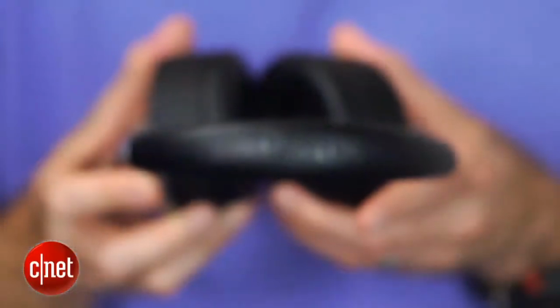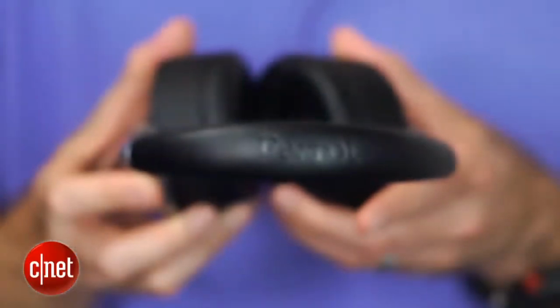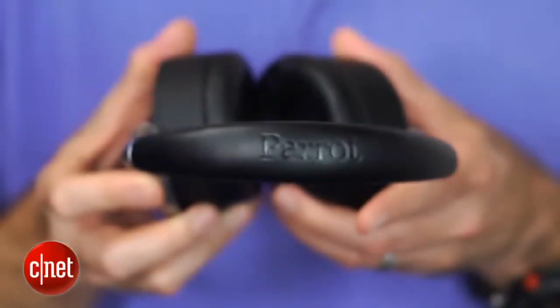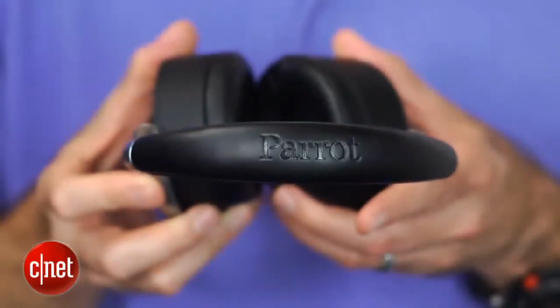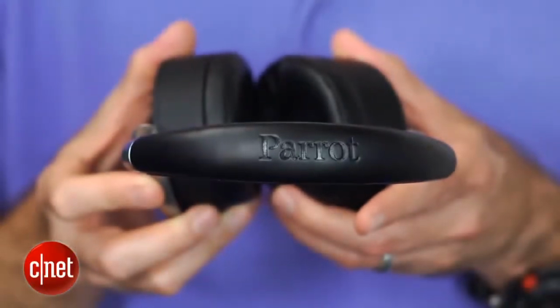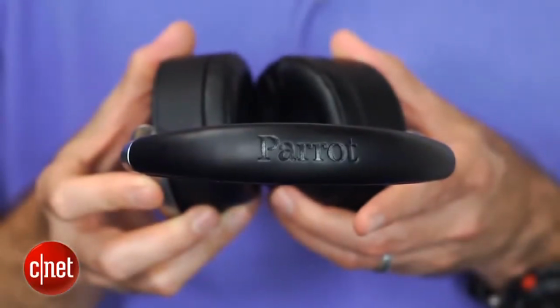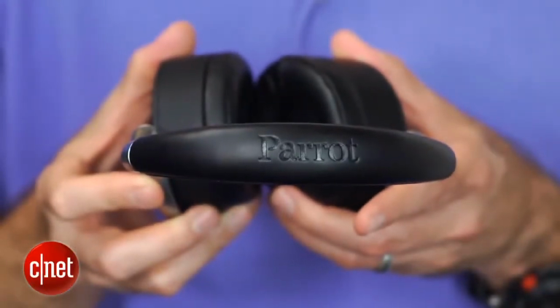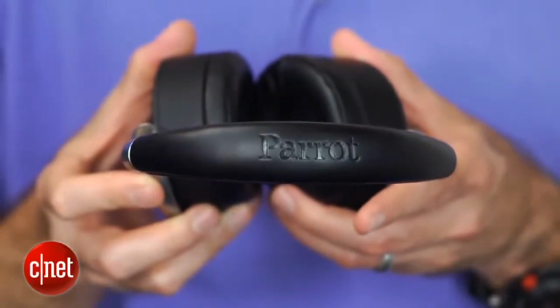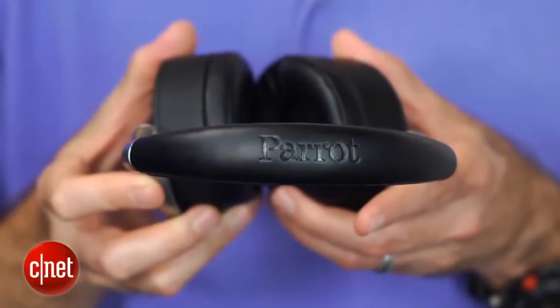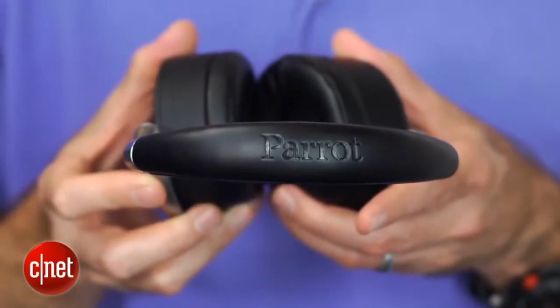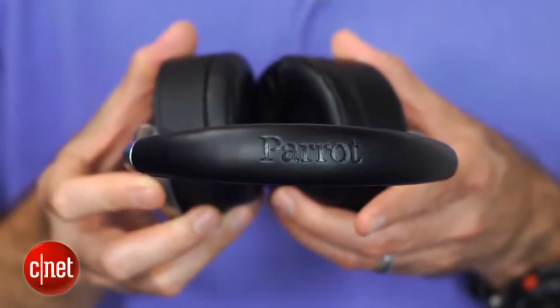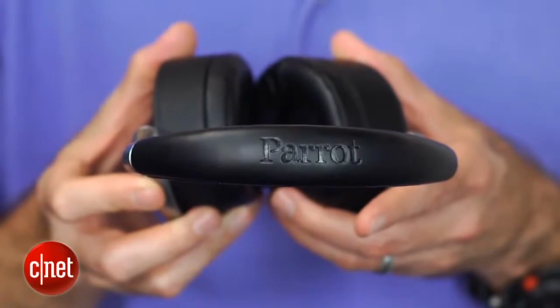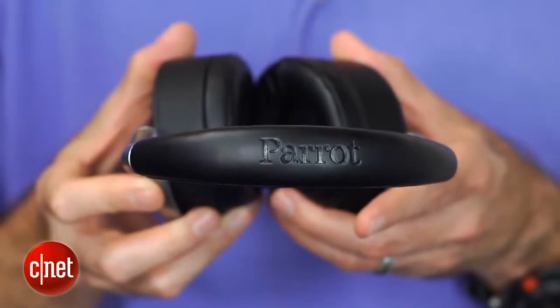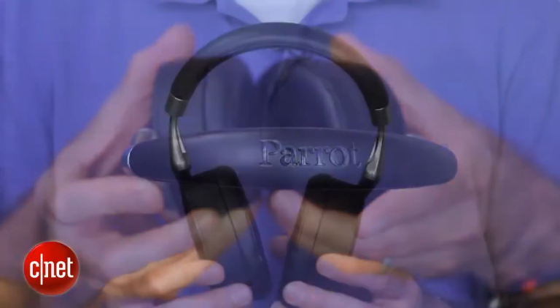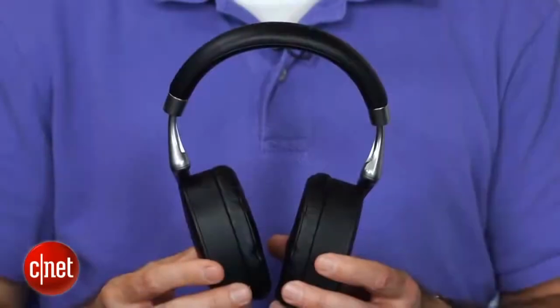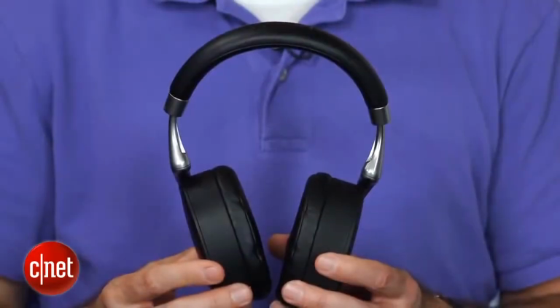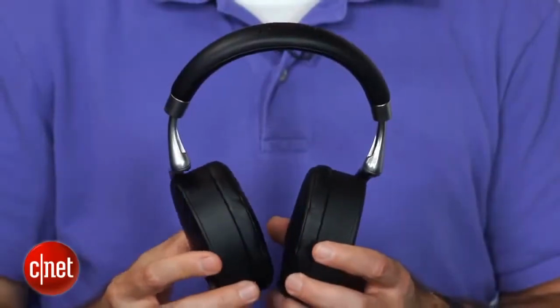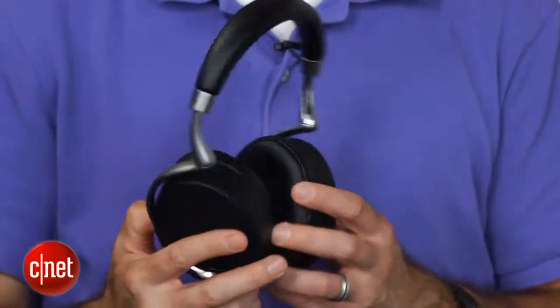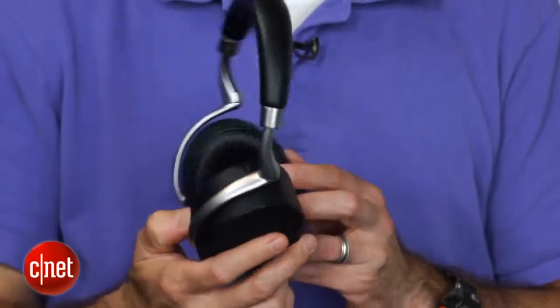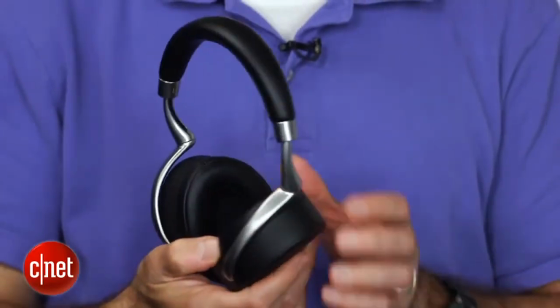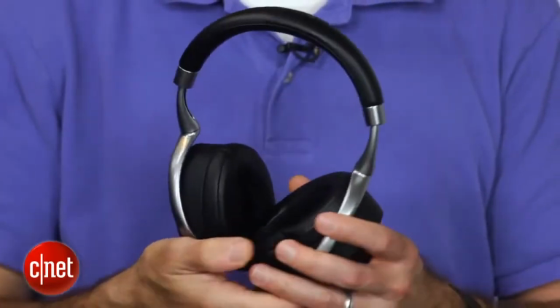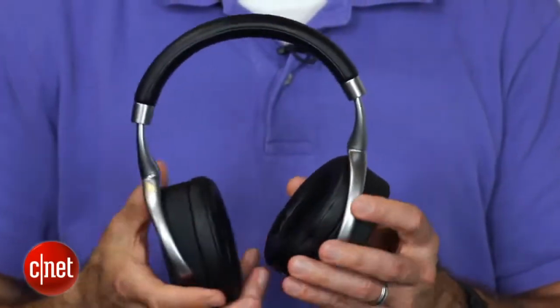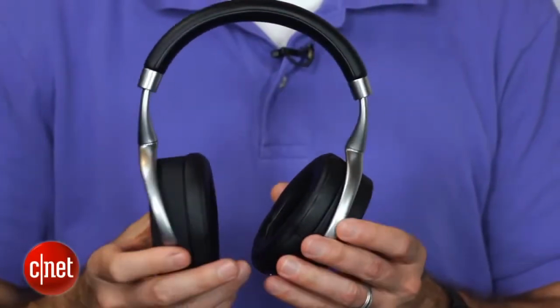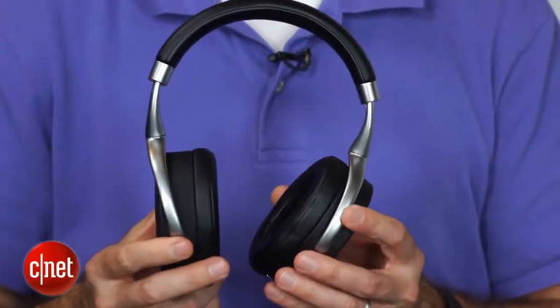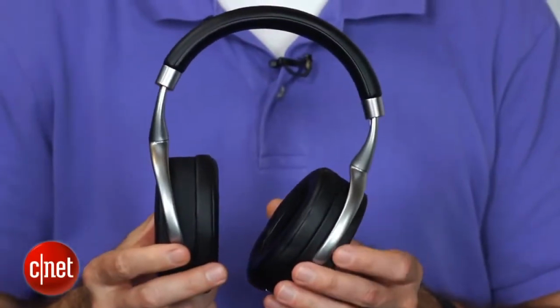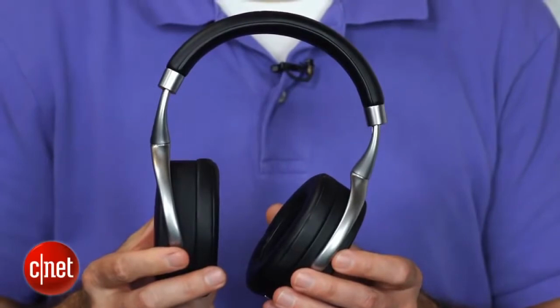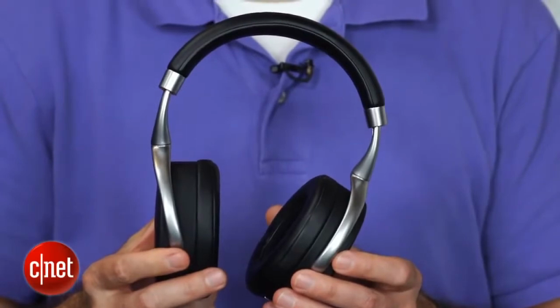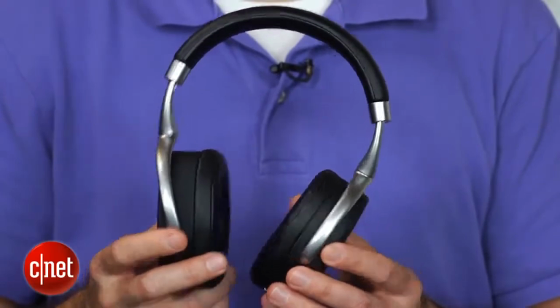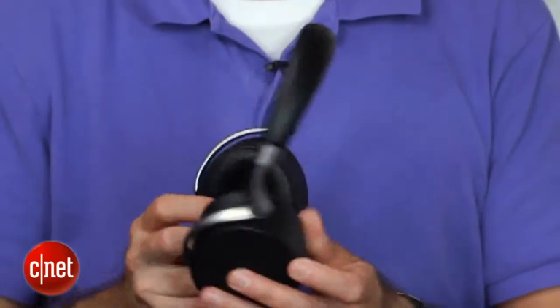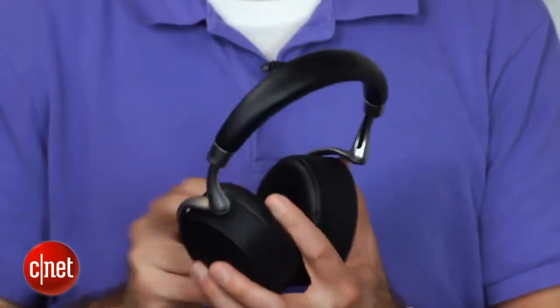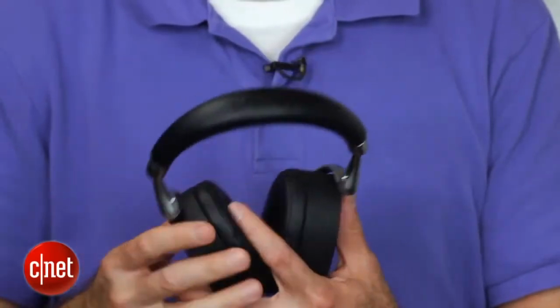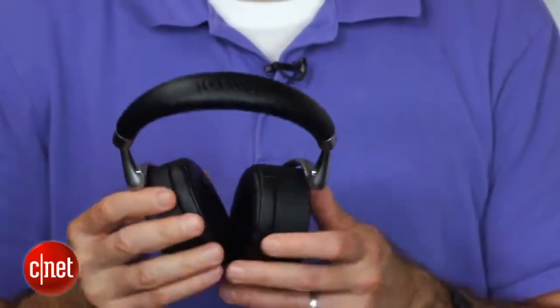Parrot is a French company, and it's better known for its AR drones here in the United States, but it's teamed up with Philippe Starck again to create these headphones, and you can see they have a very striking design.